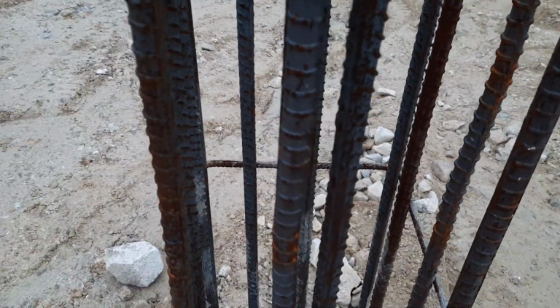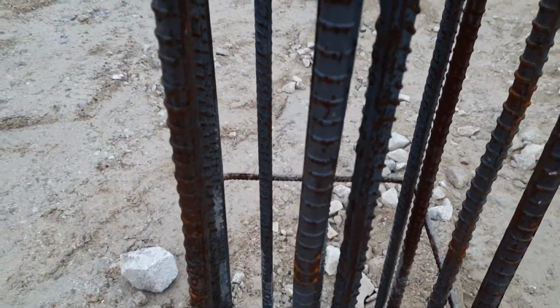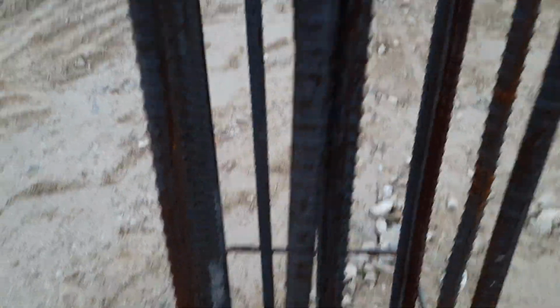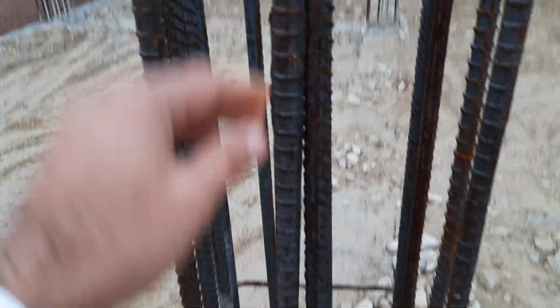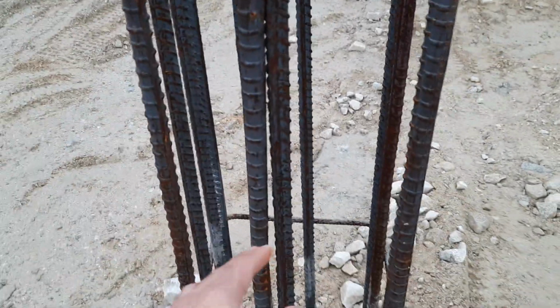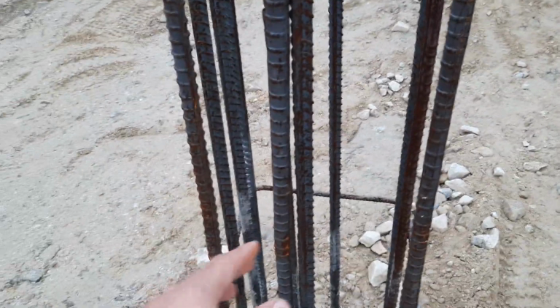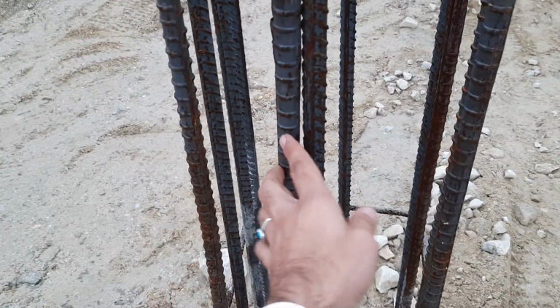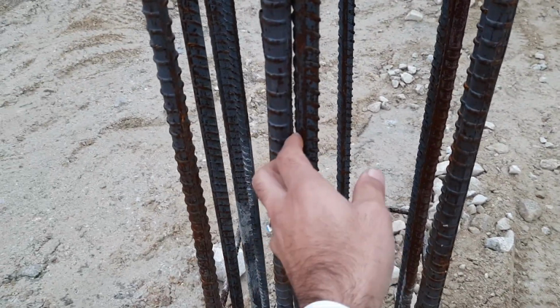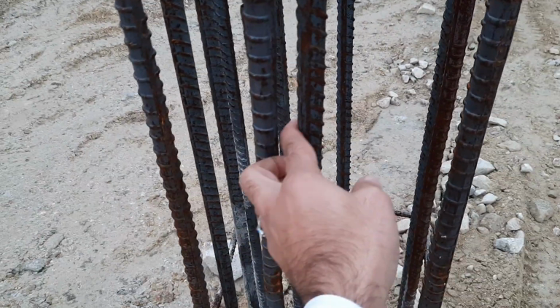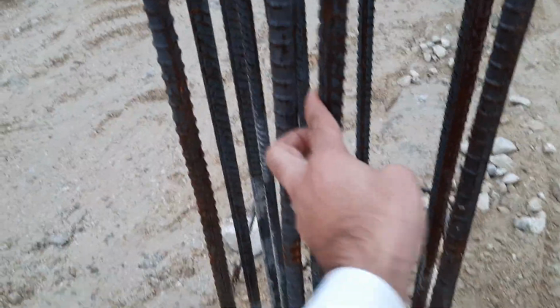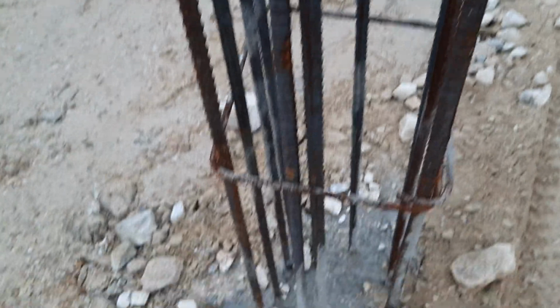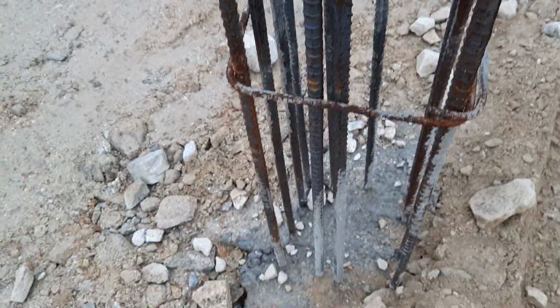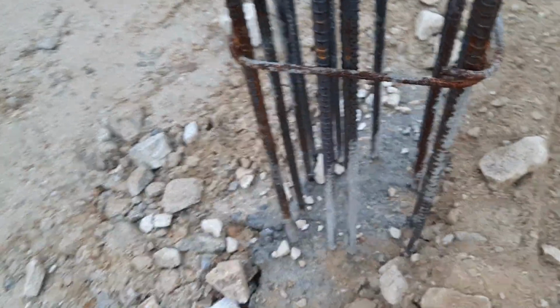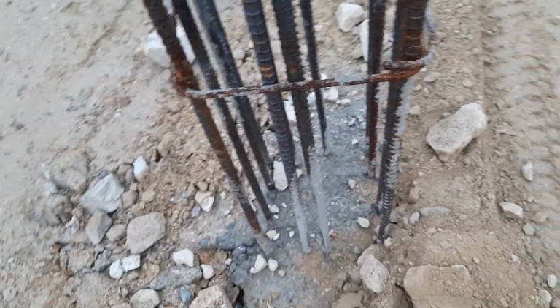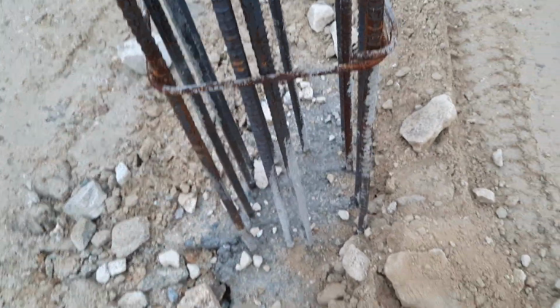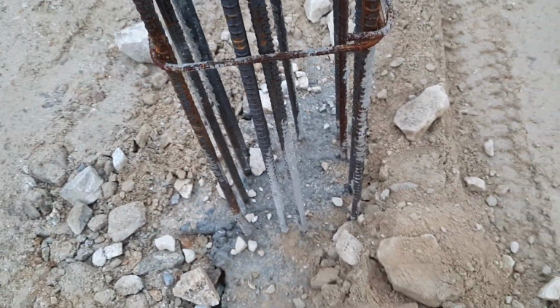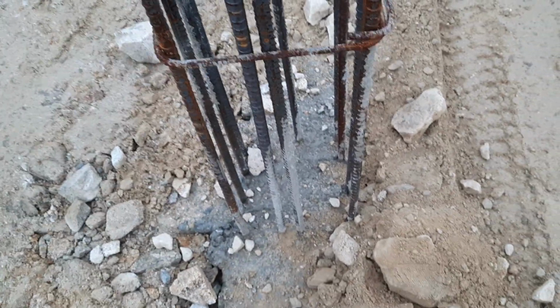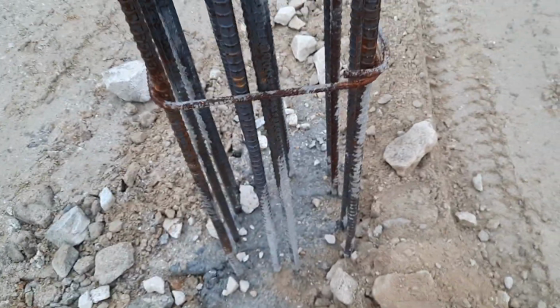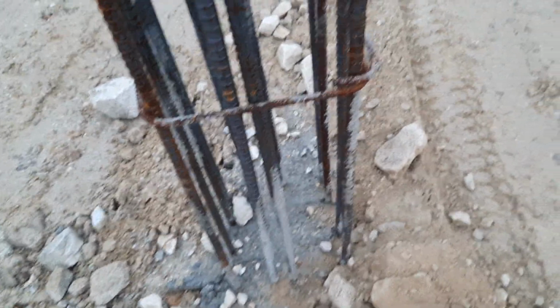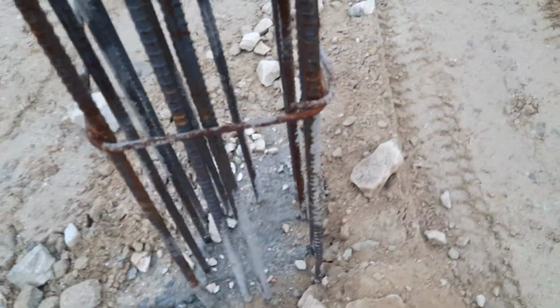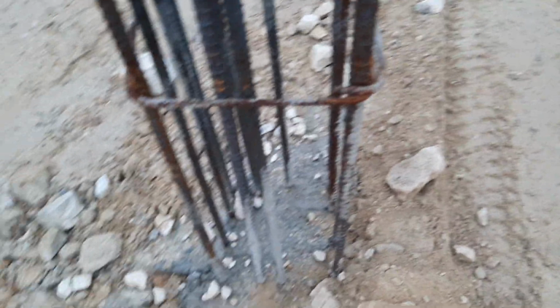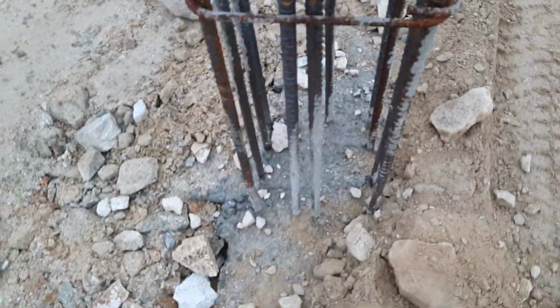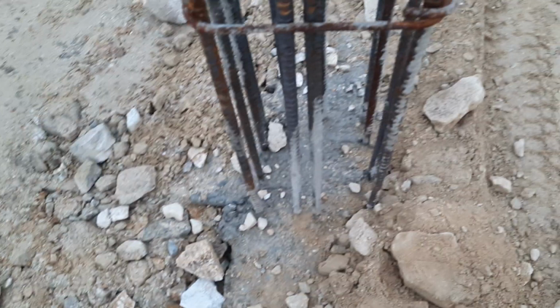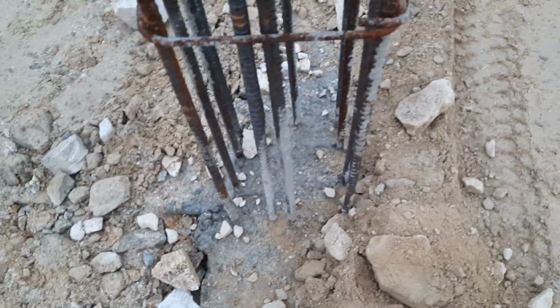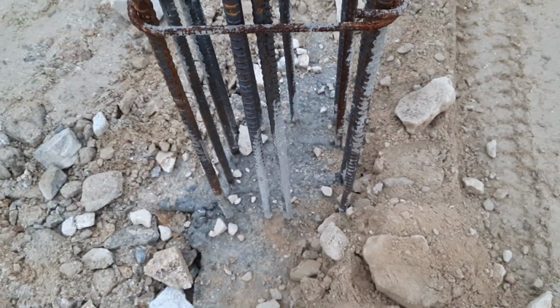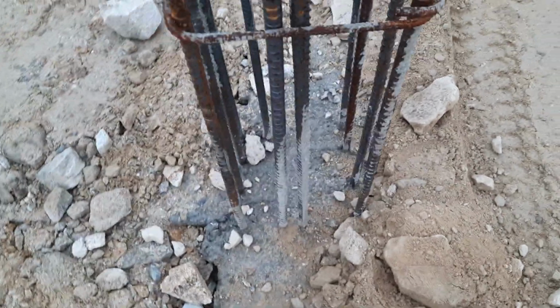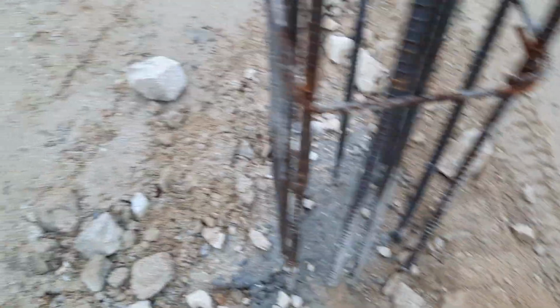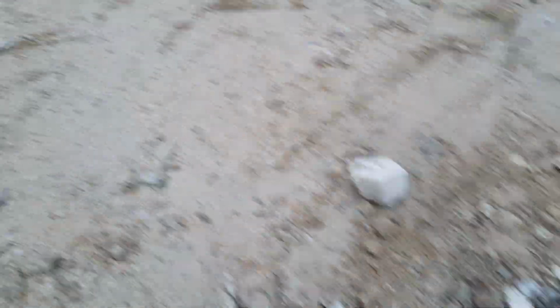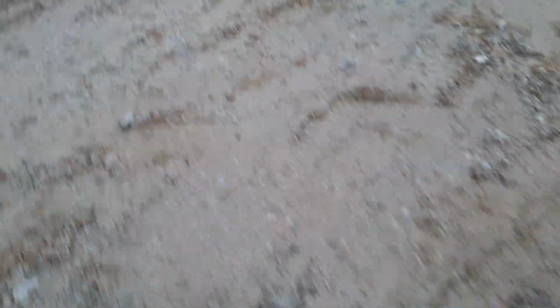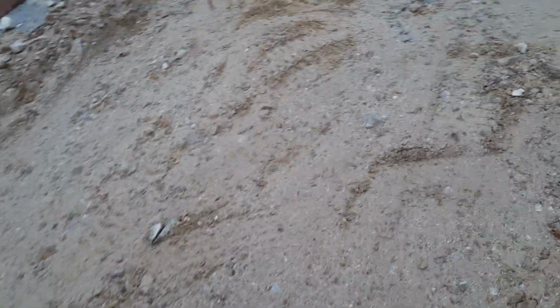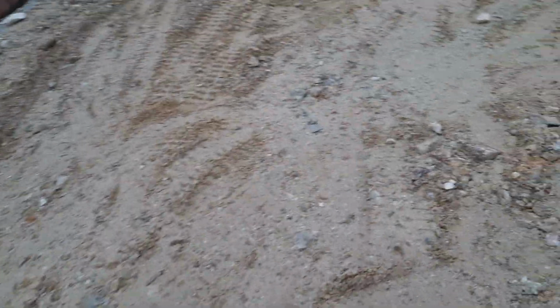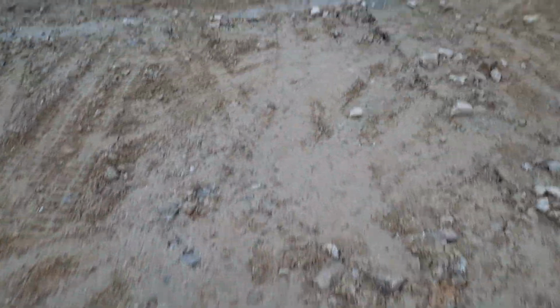This is not the proper alignment — you can see the spacing issue clearly. Be careful for reinforcements, especially in RCC columns.